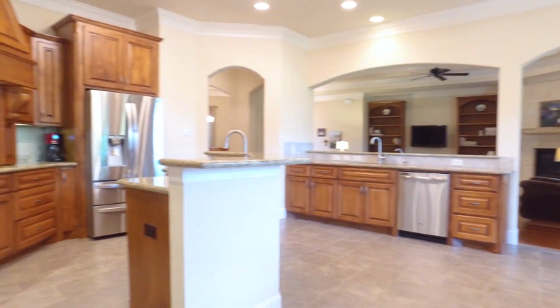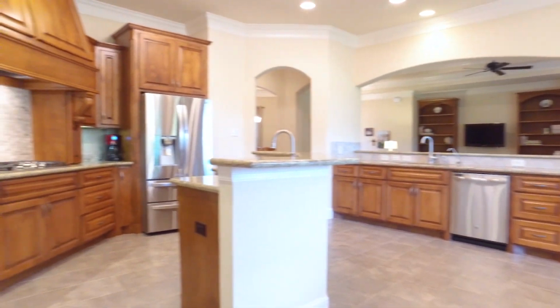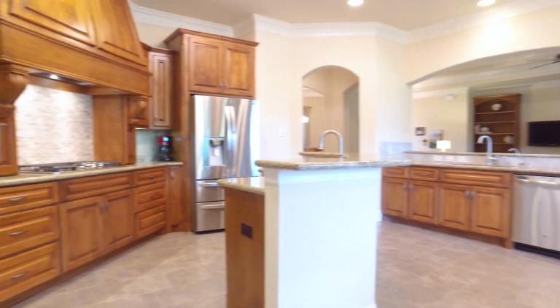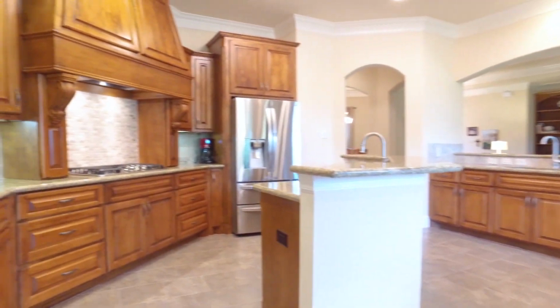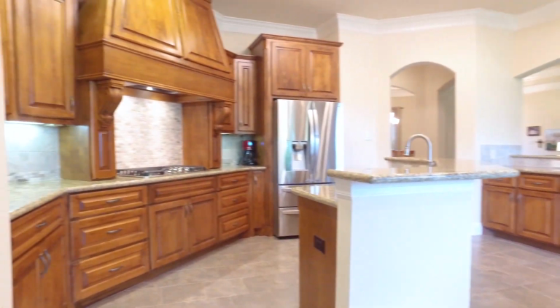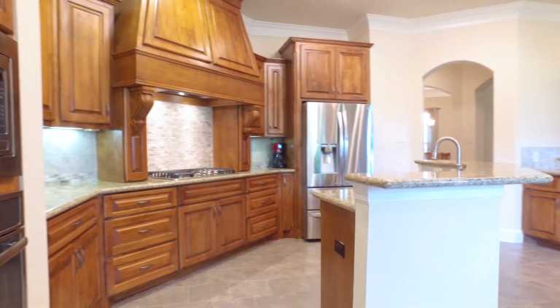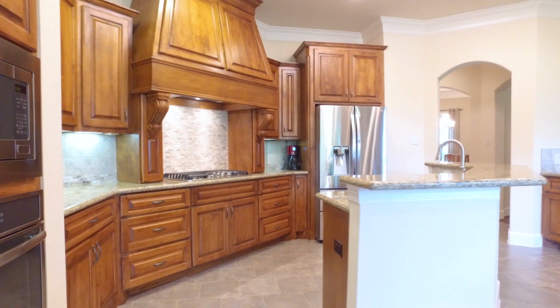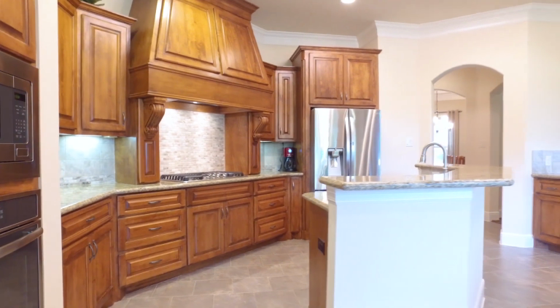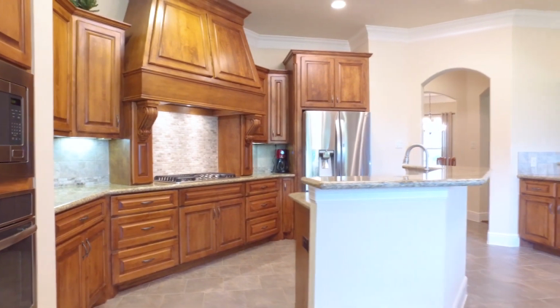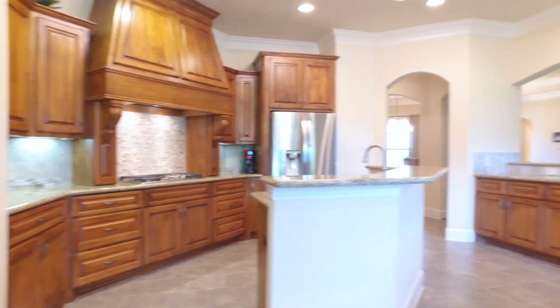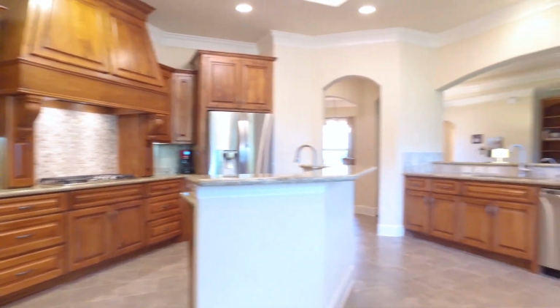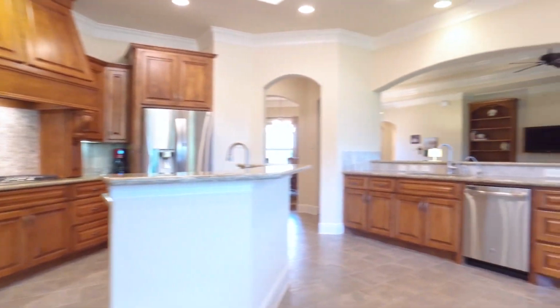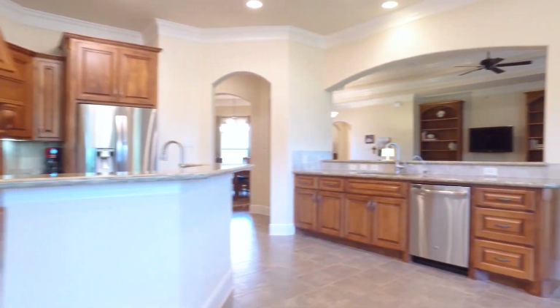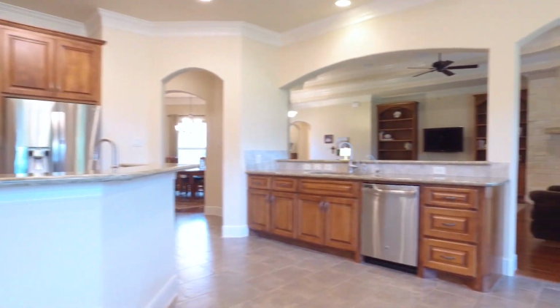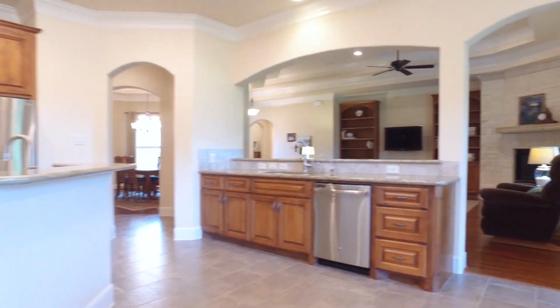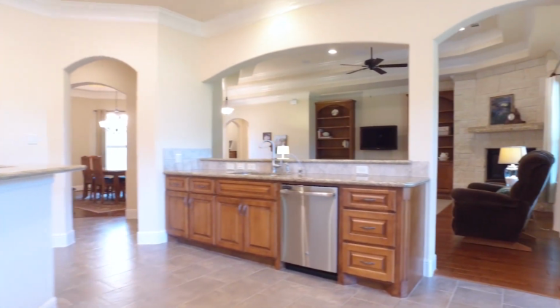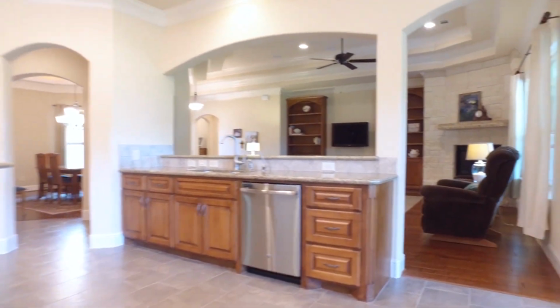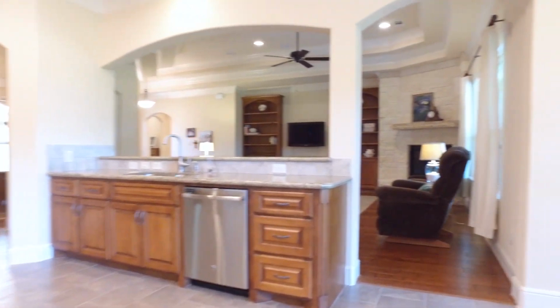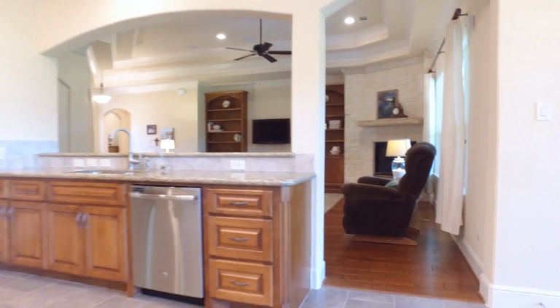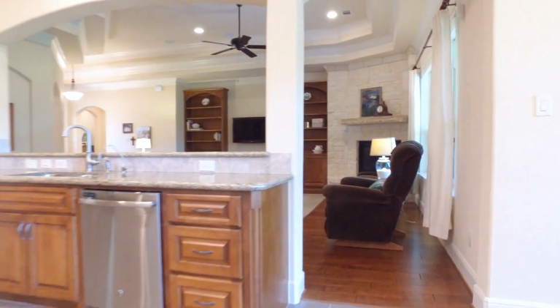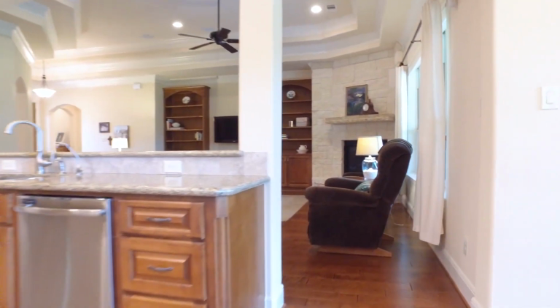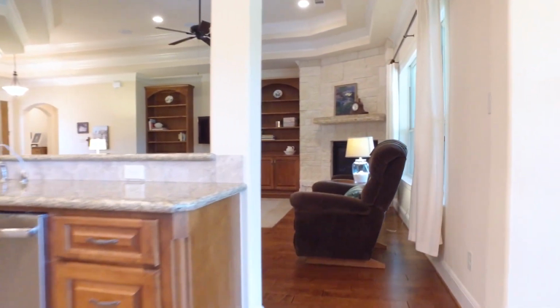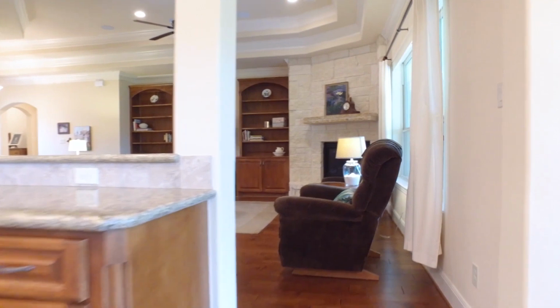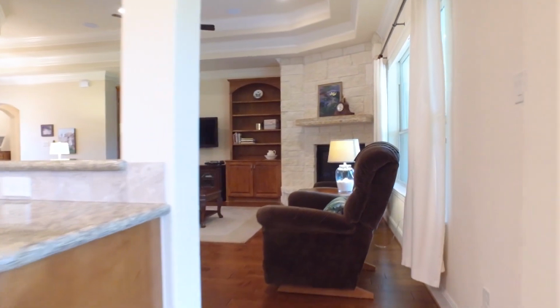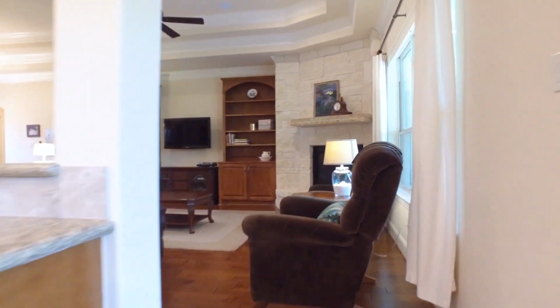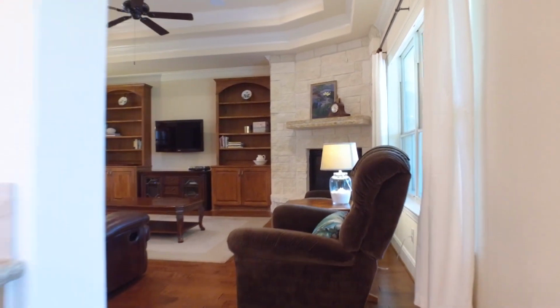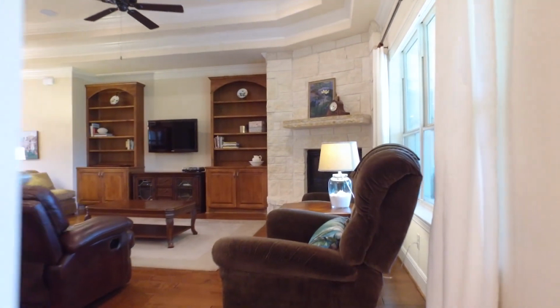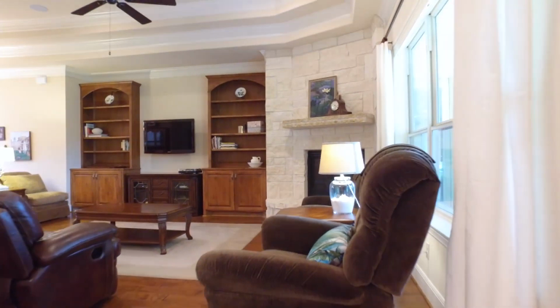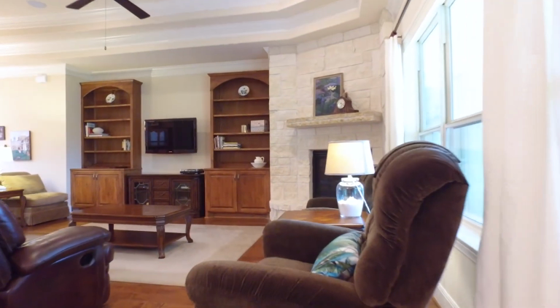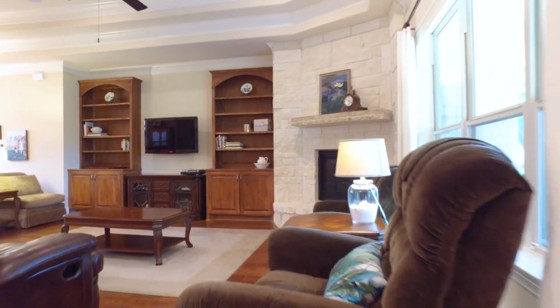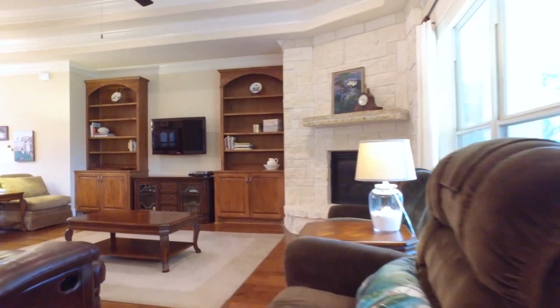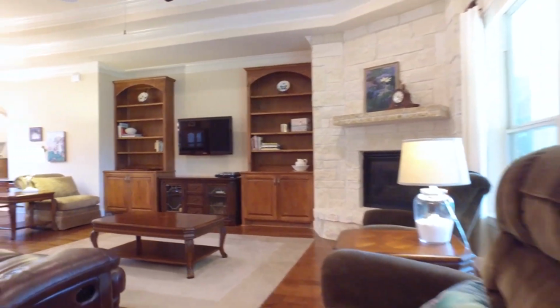The whole house has a backup generator. There are also two tankless water heaters. On the front view windows there are plantation shutters, and blinds on the side and rear windows.